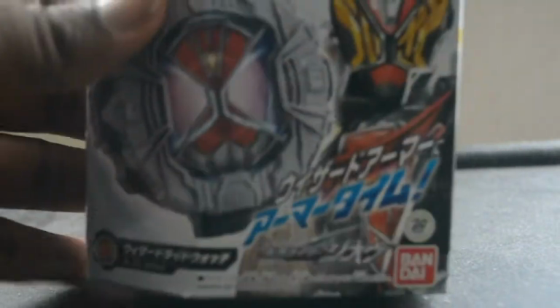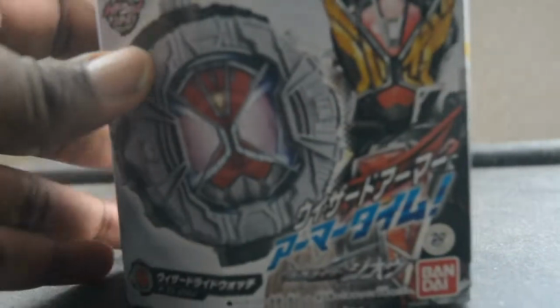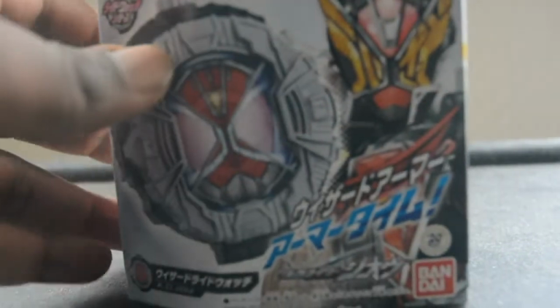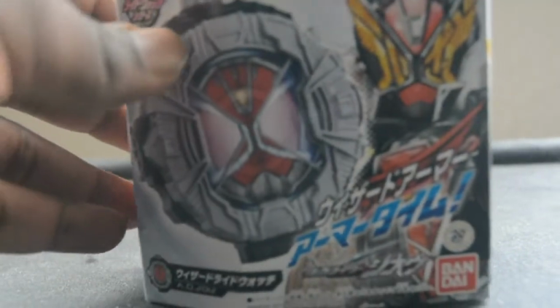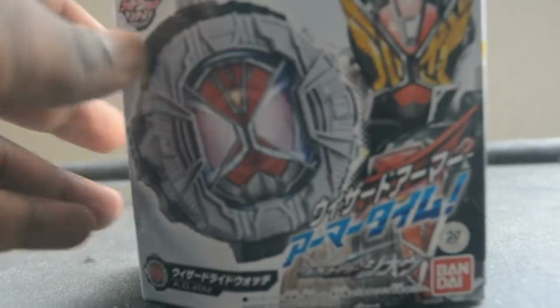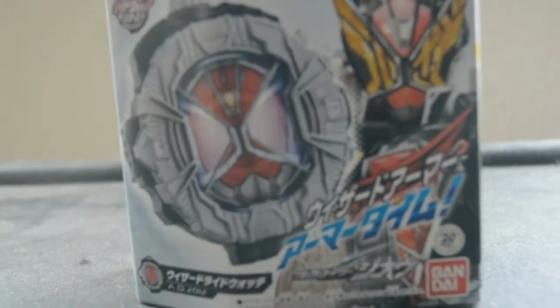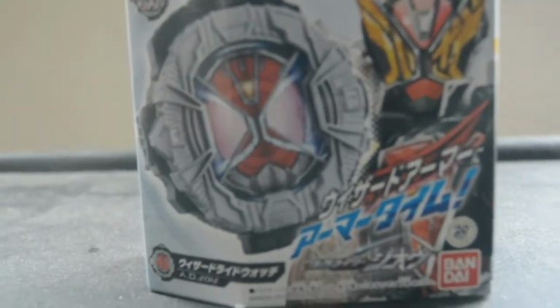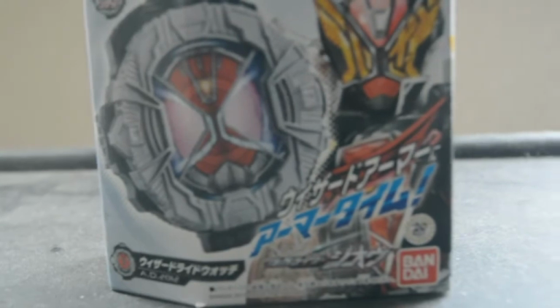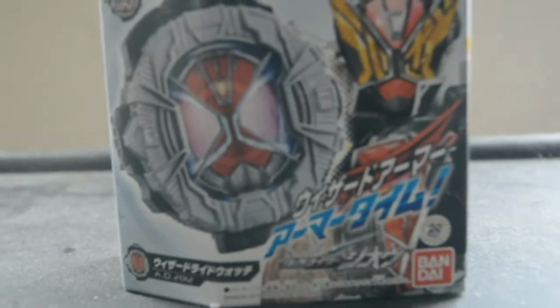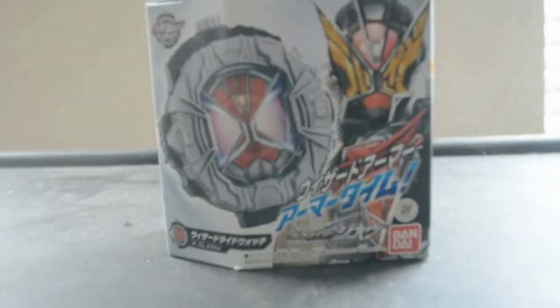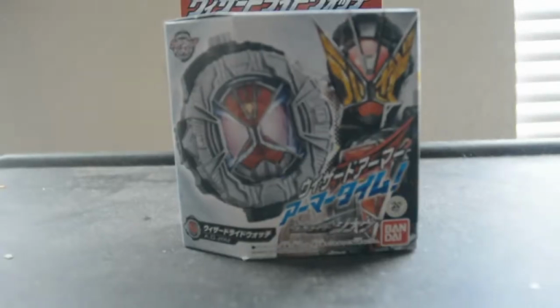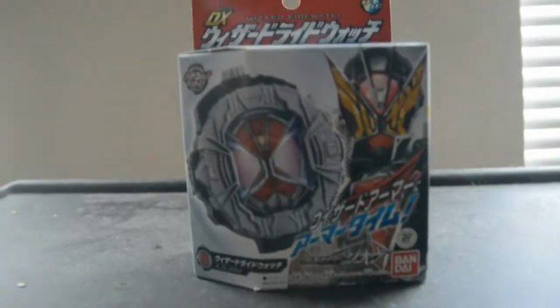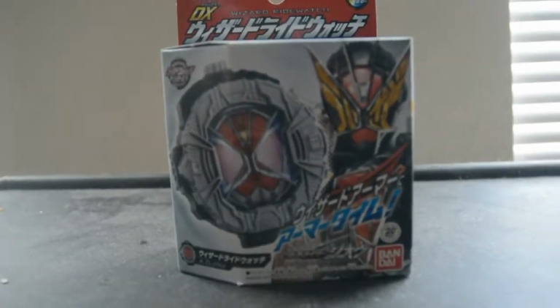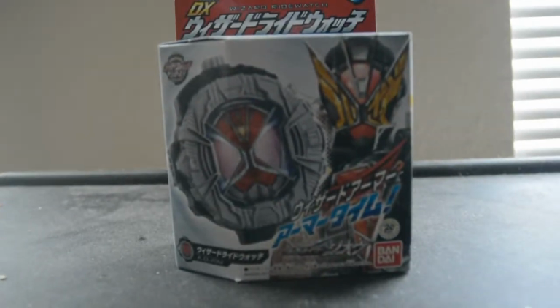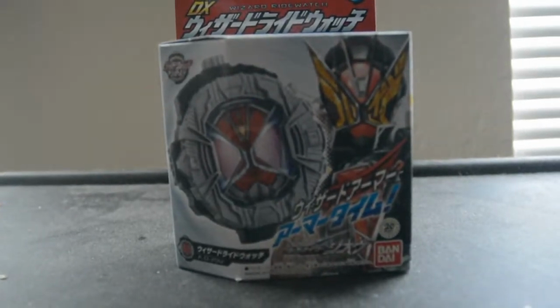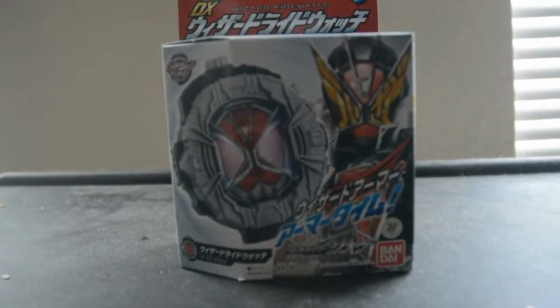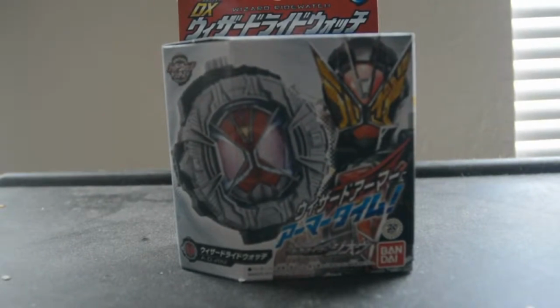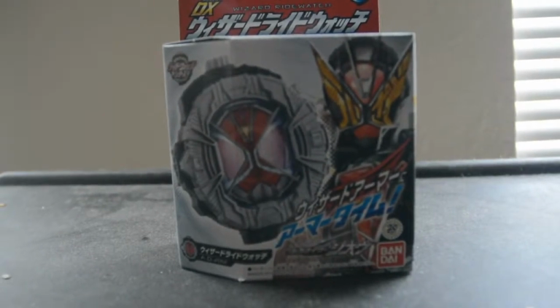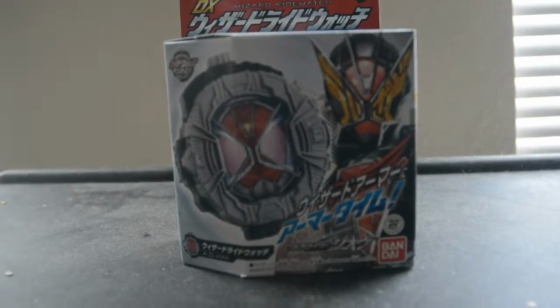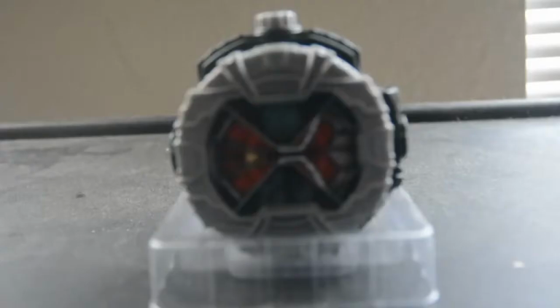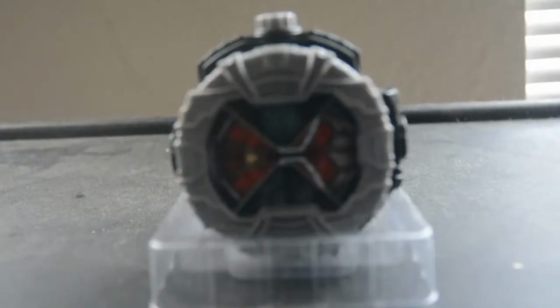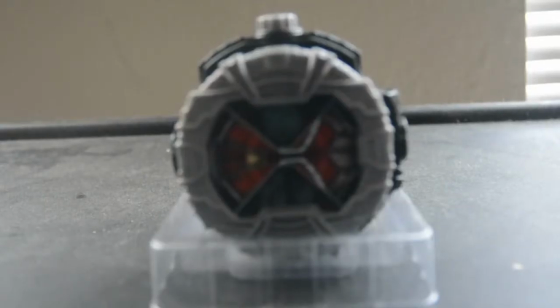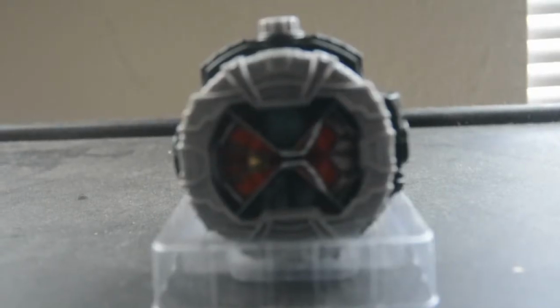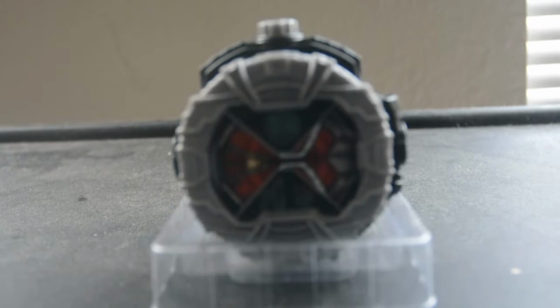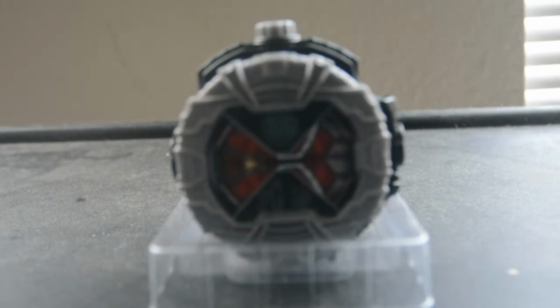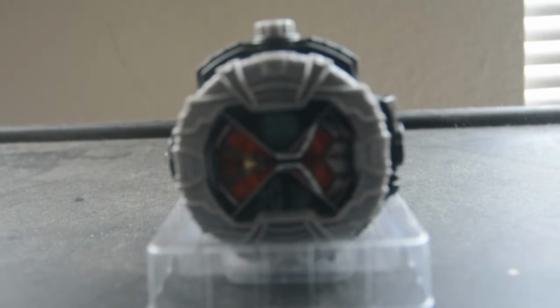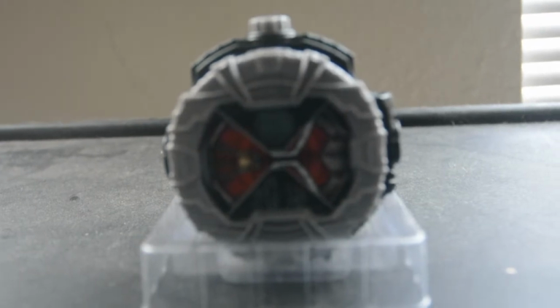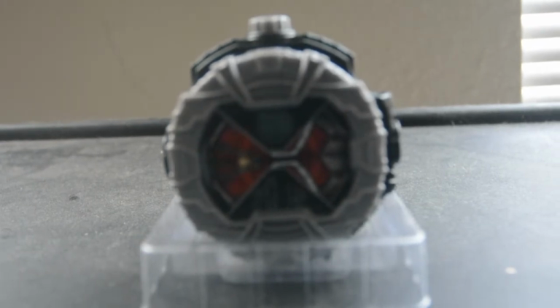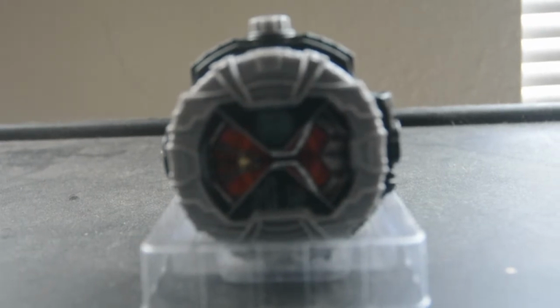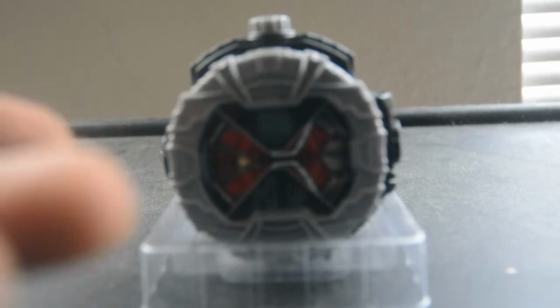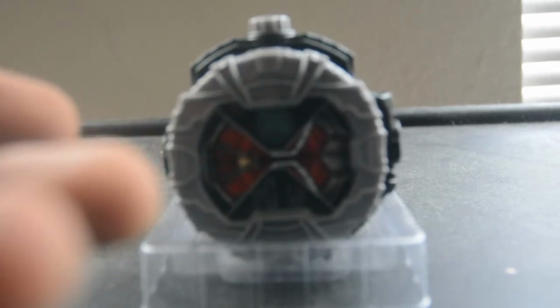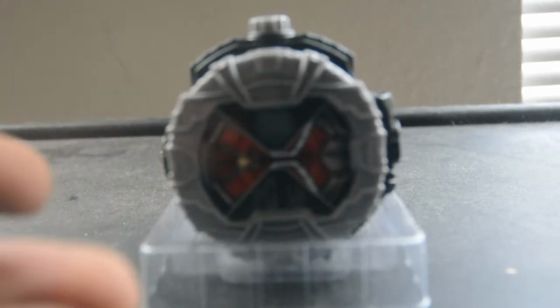And now let's unbox it. And here it is — the Wizard Wide Watch.